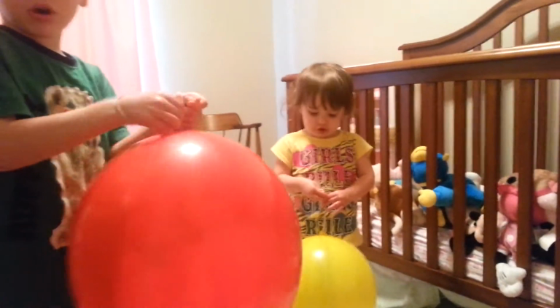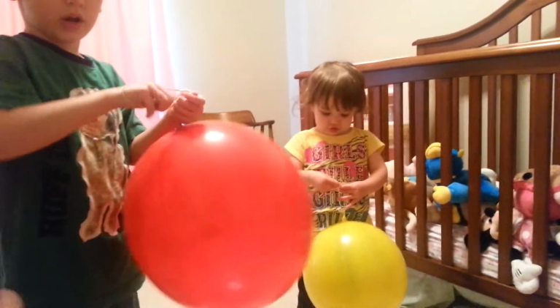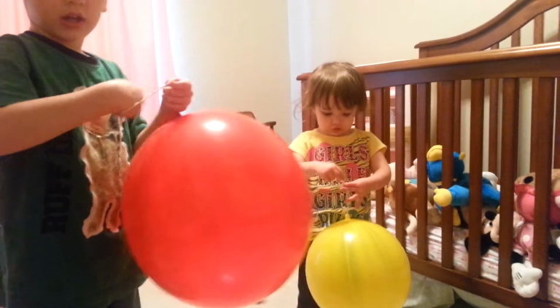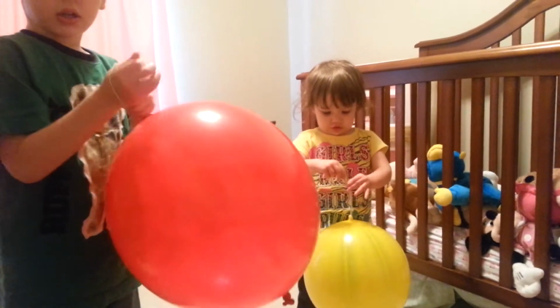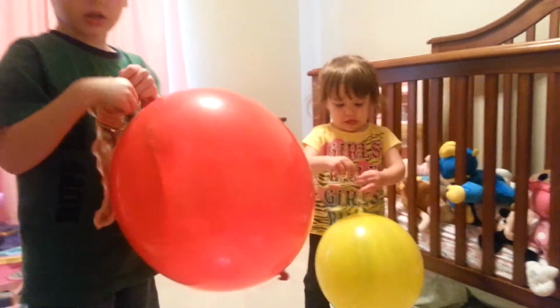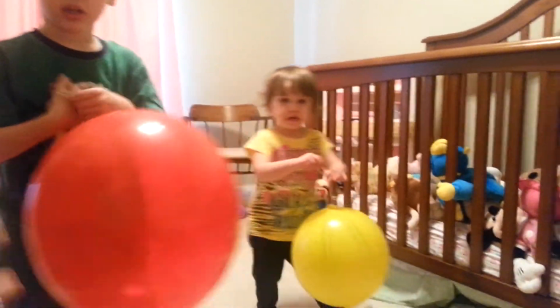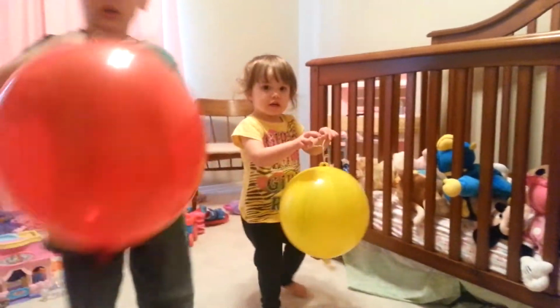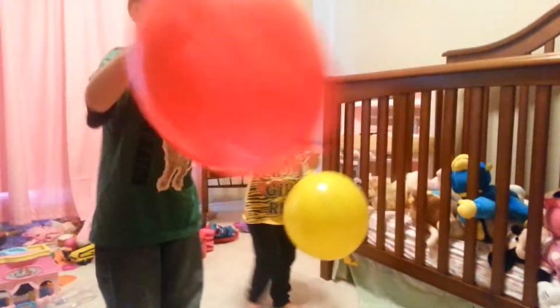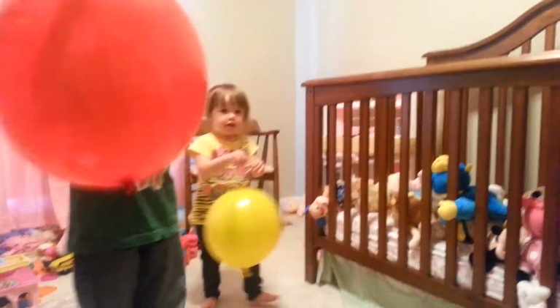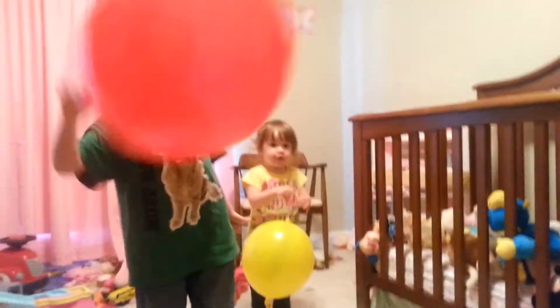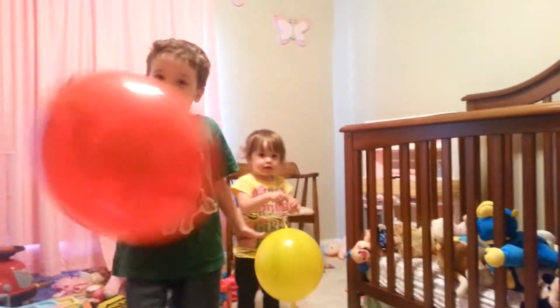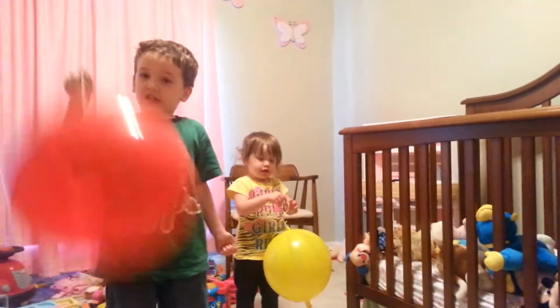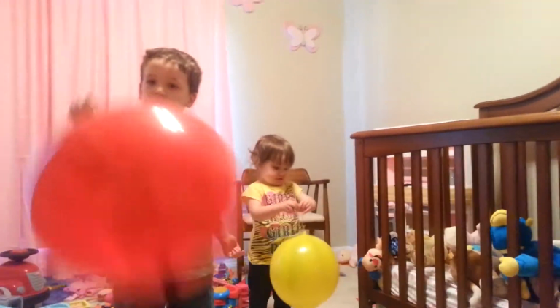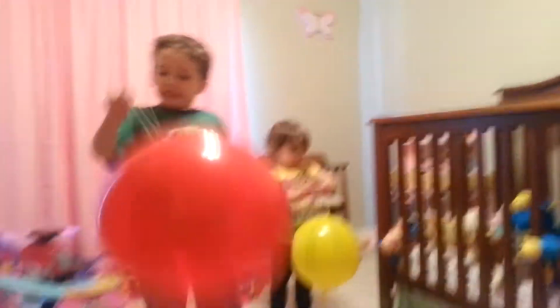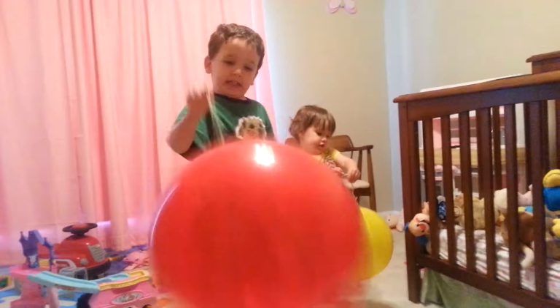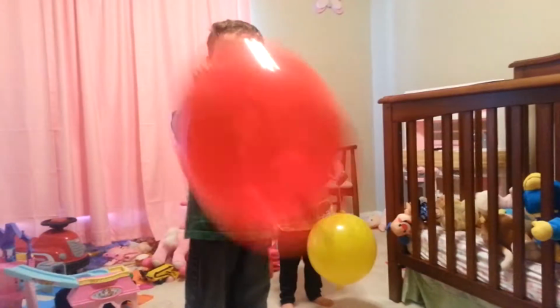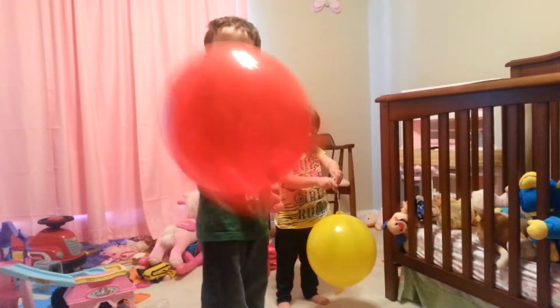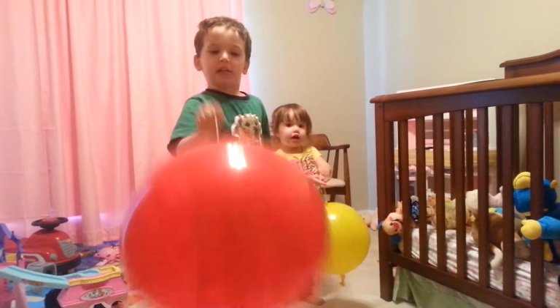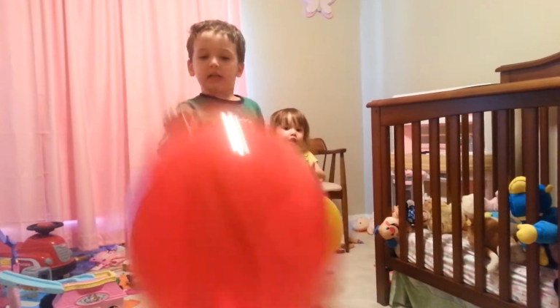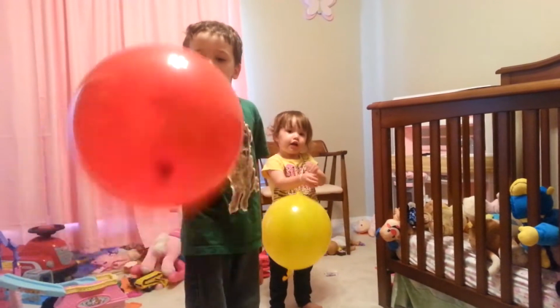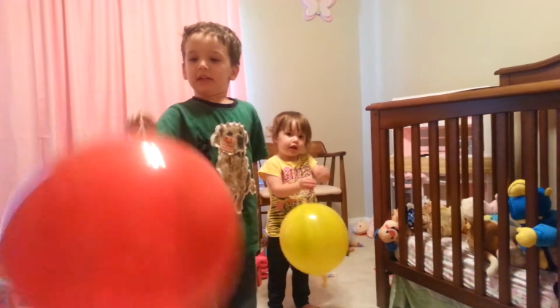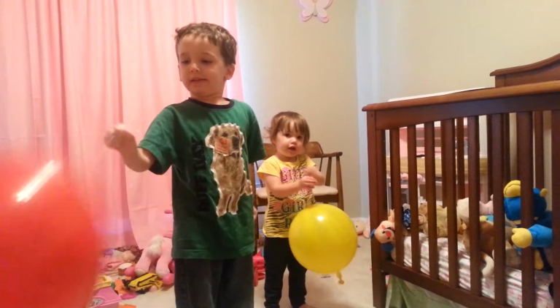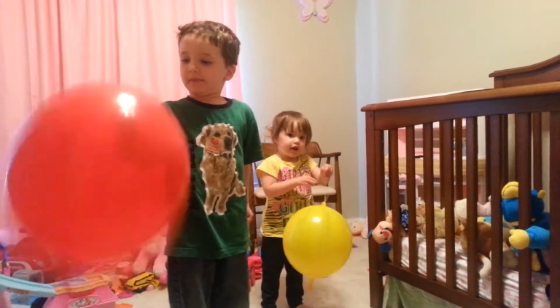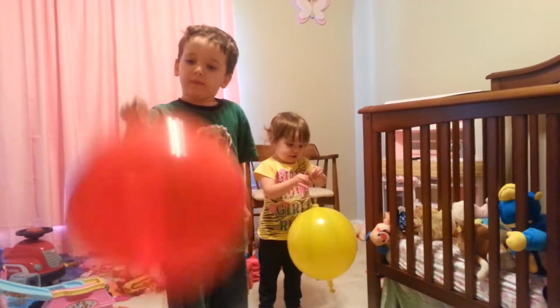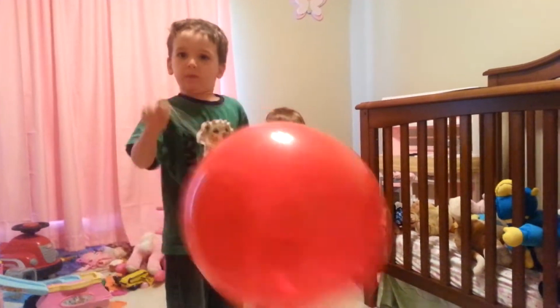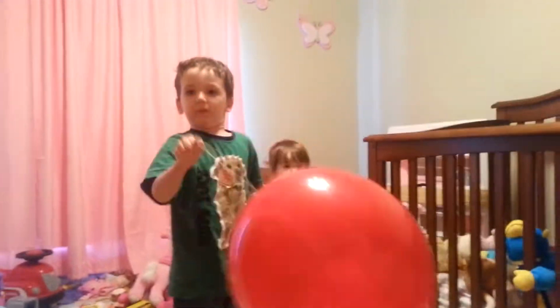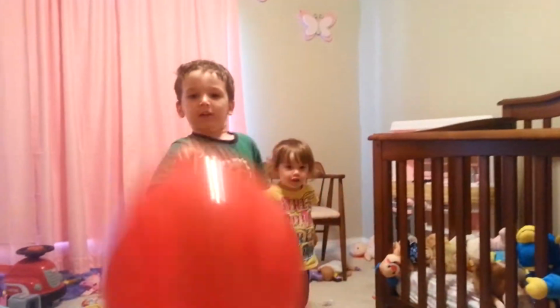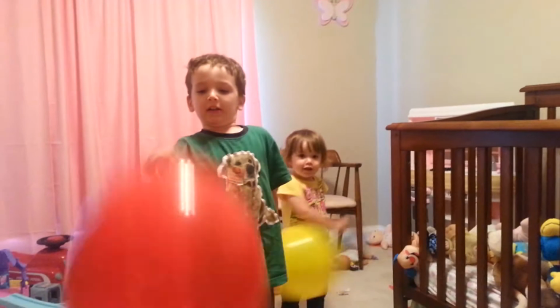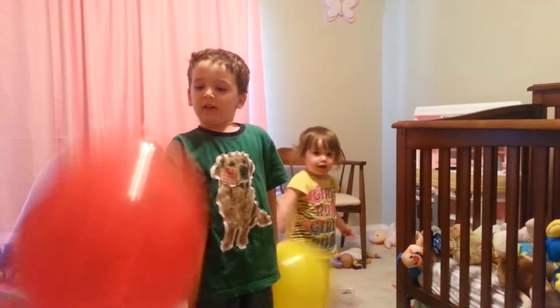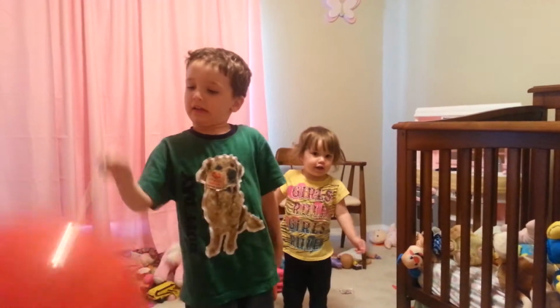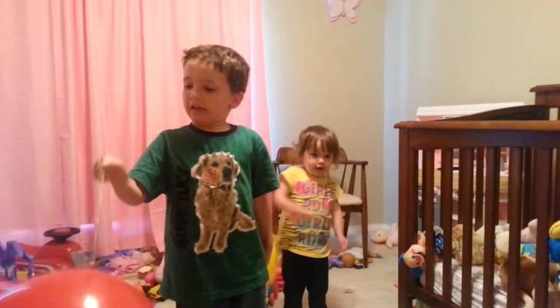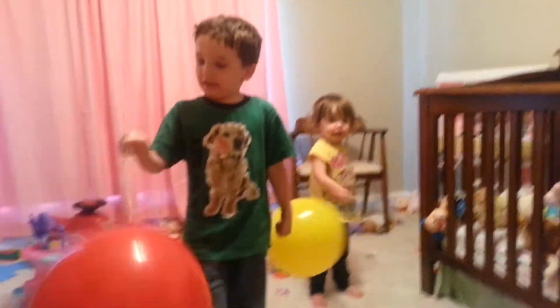Step back a little bit. I can't see. Go backwards. There you go. Go. Good job. Look at that concentration face. Wow.